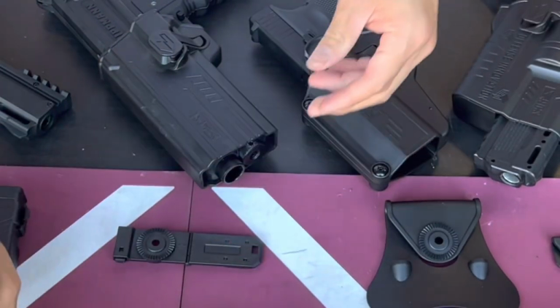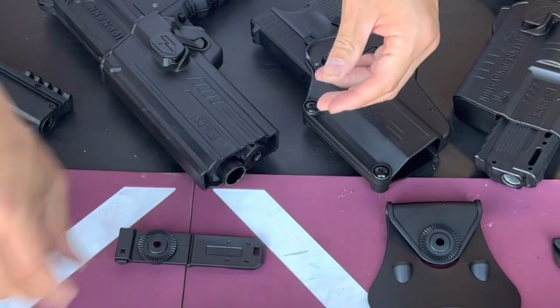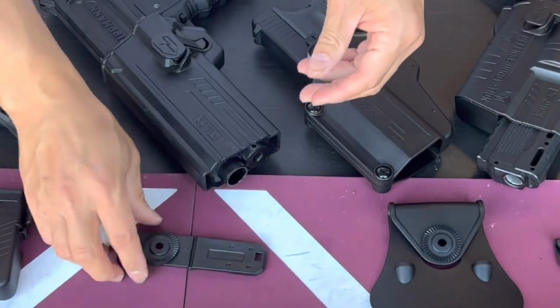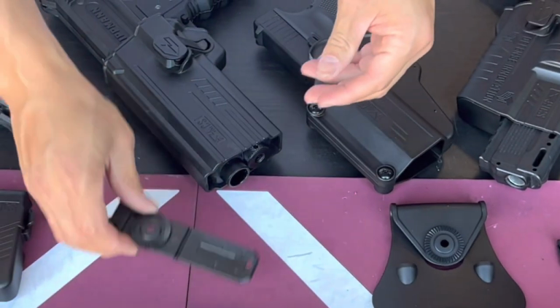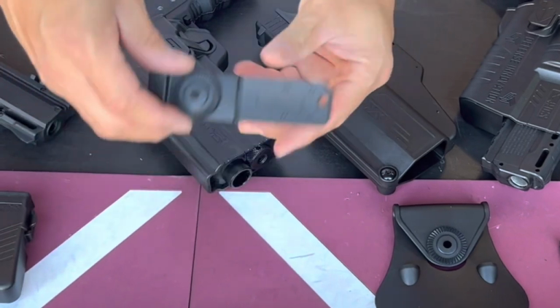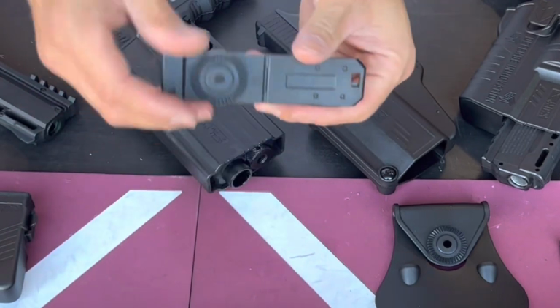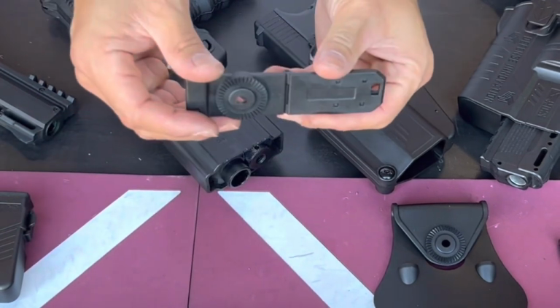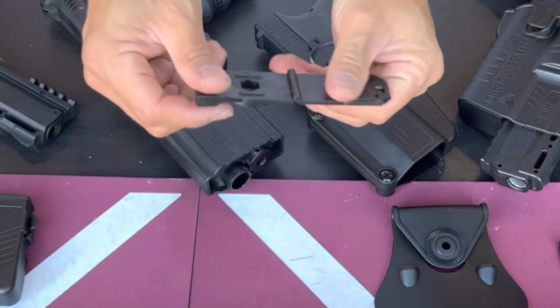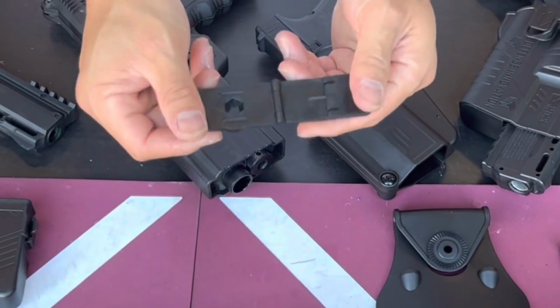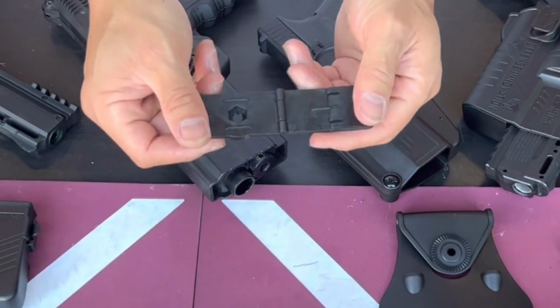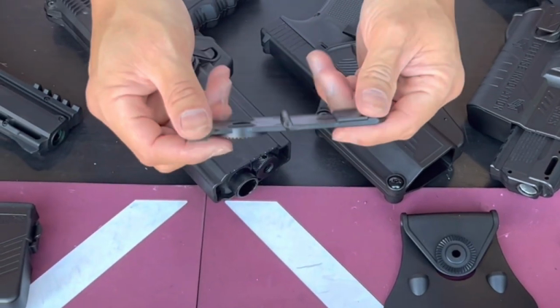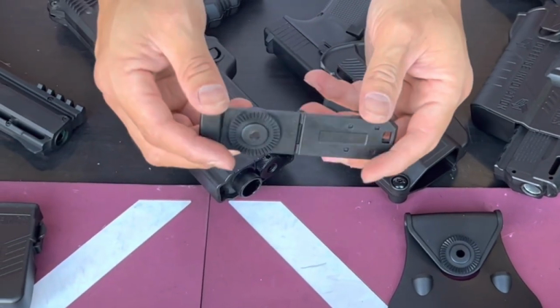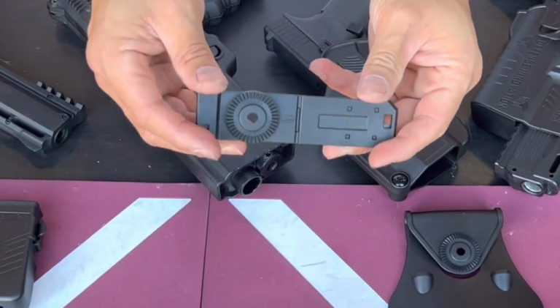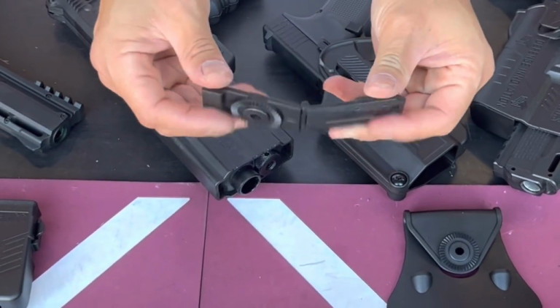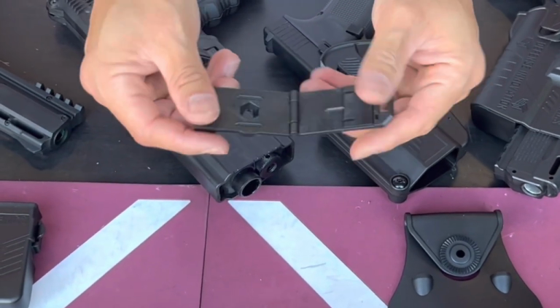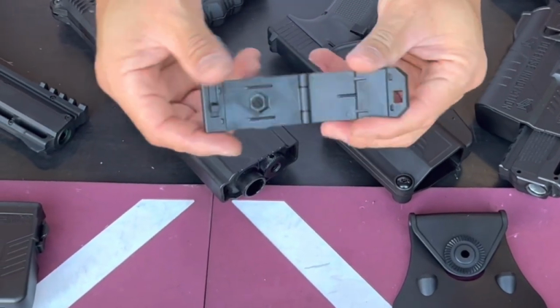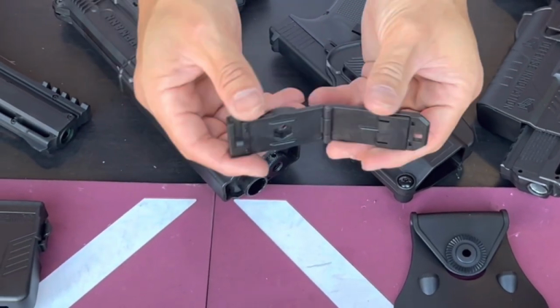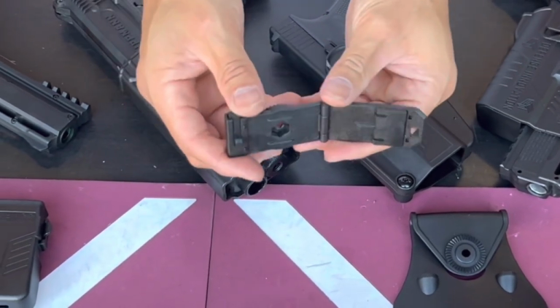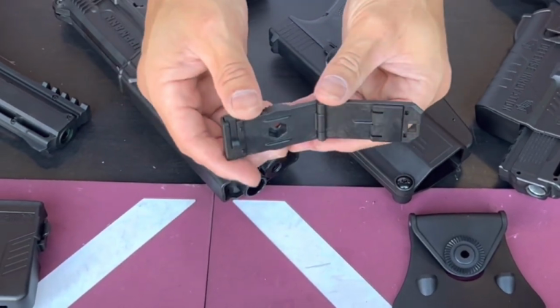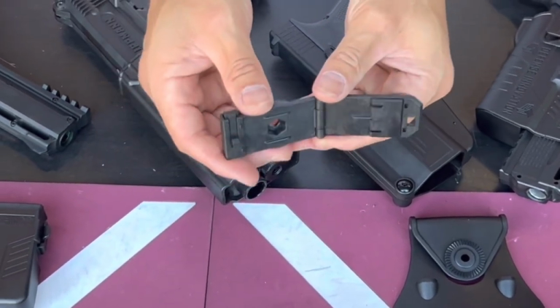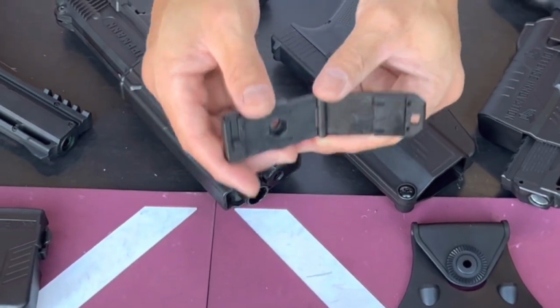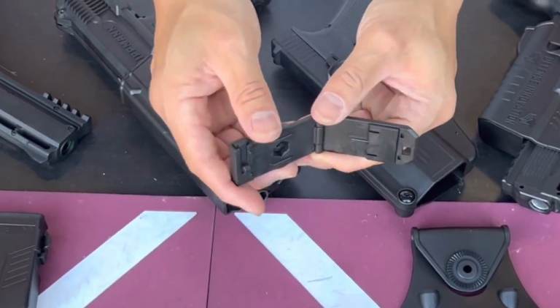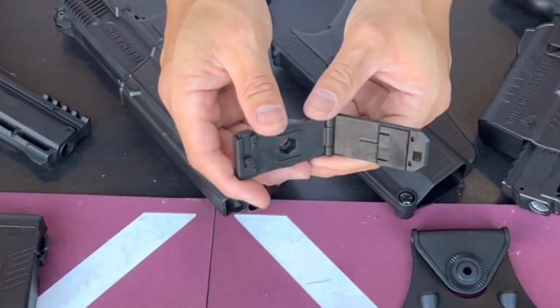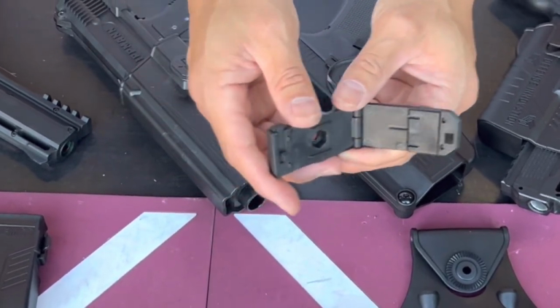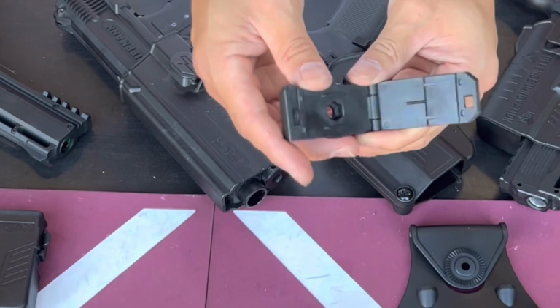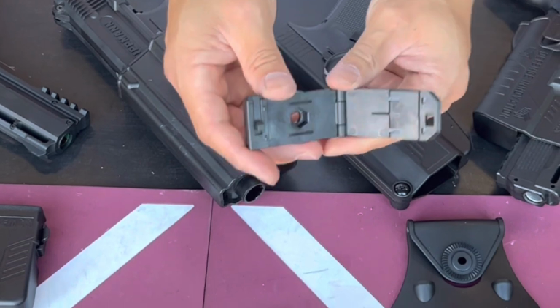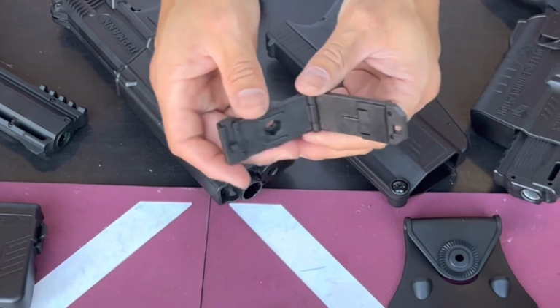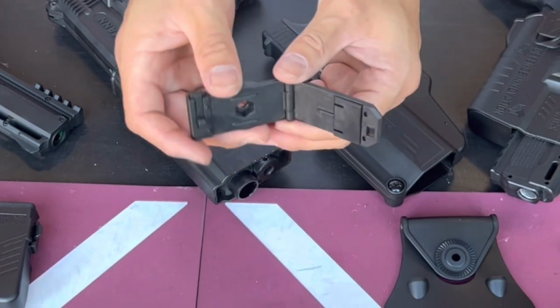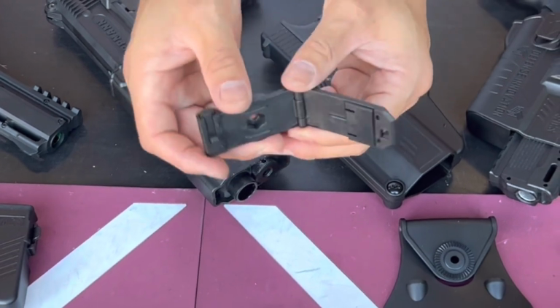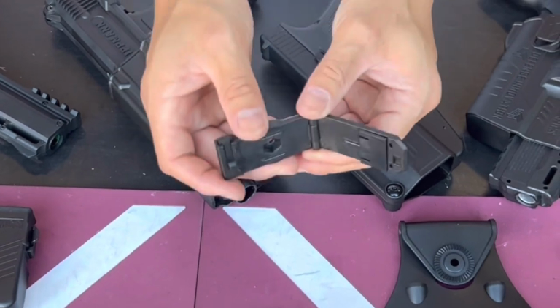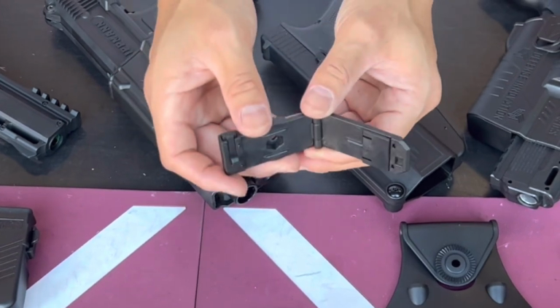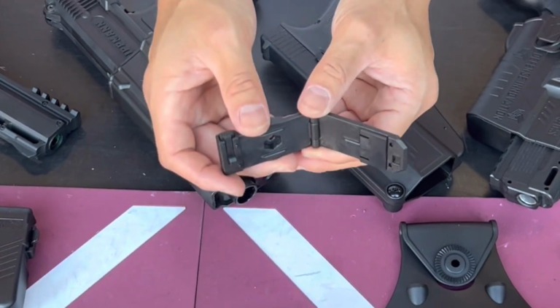Next we have this MOLLE clip here — this is a new version. This unit allows you to attach the system on a single MOLLE webbing.